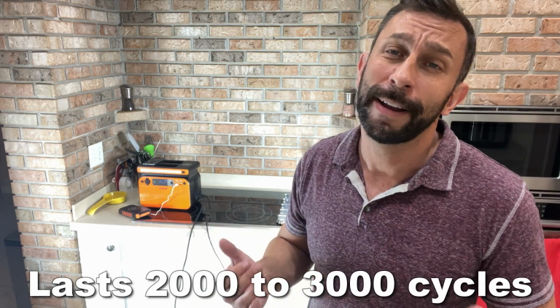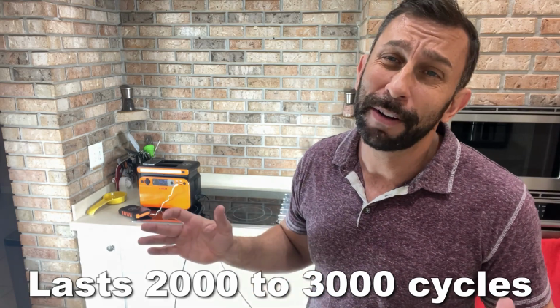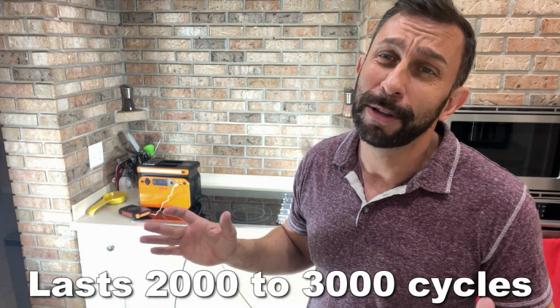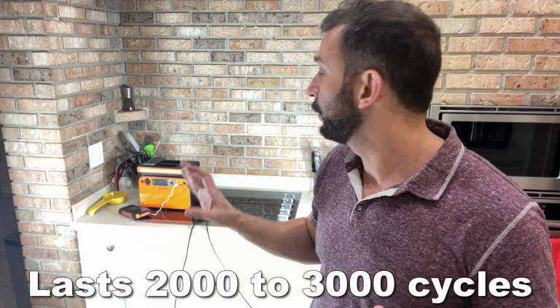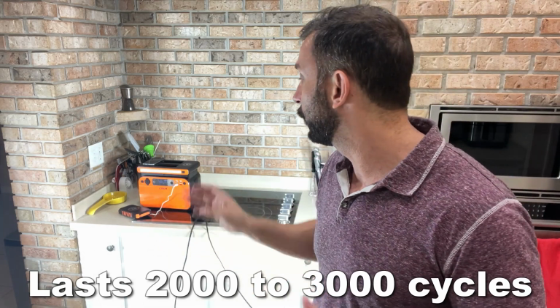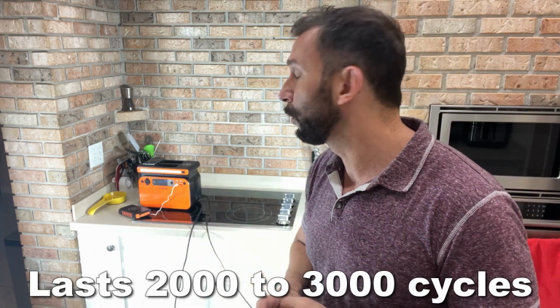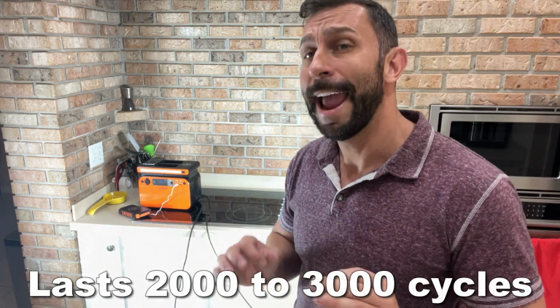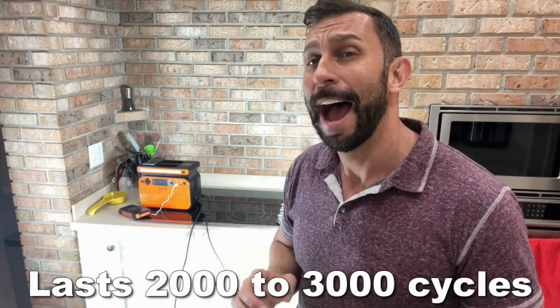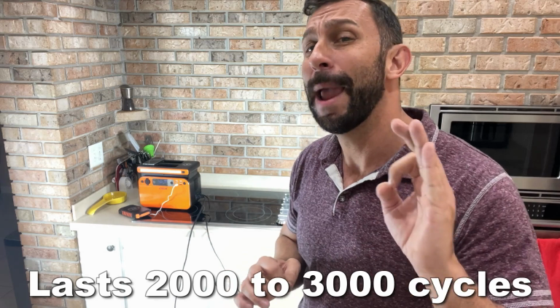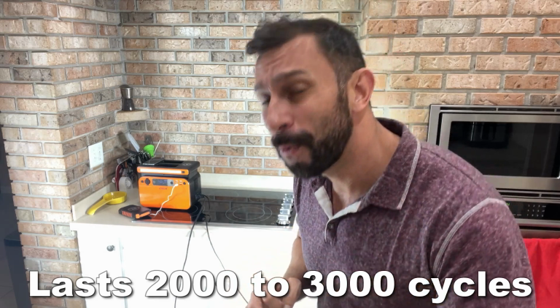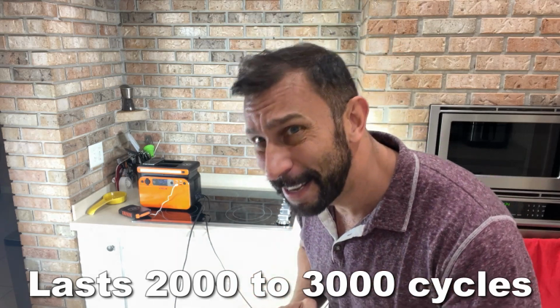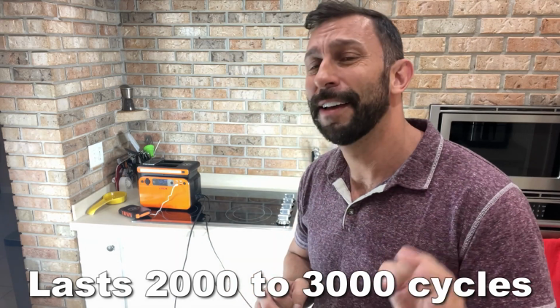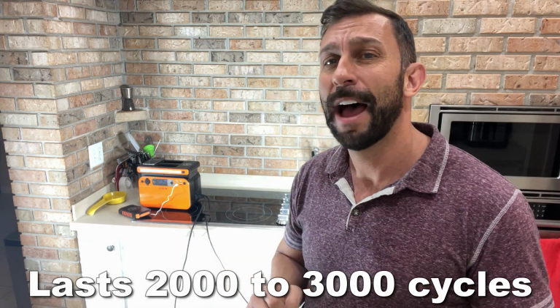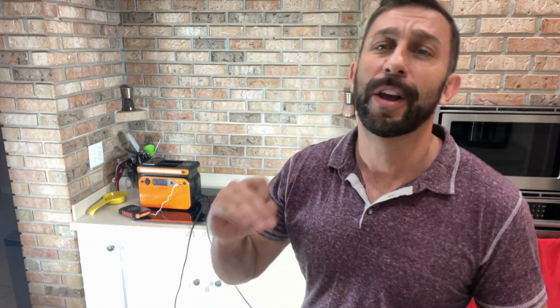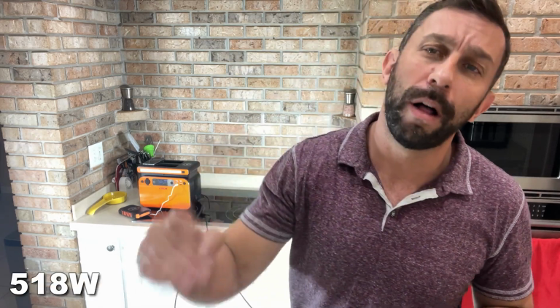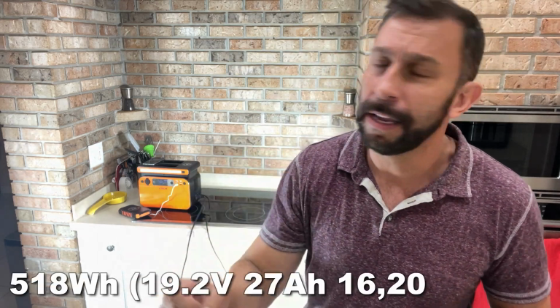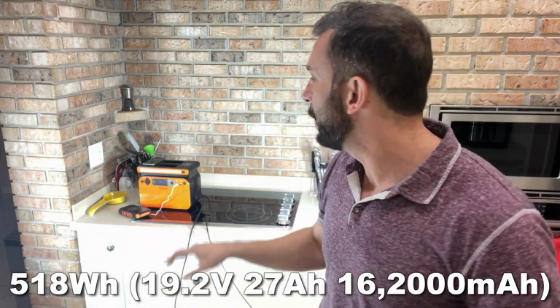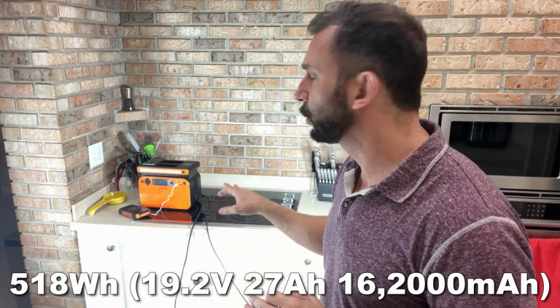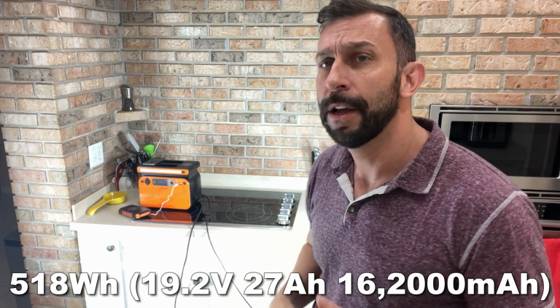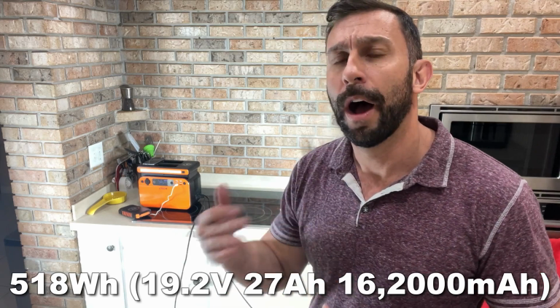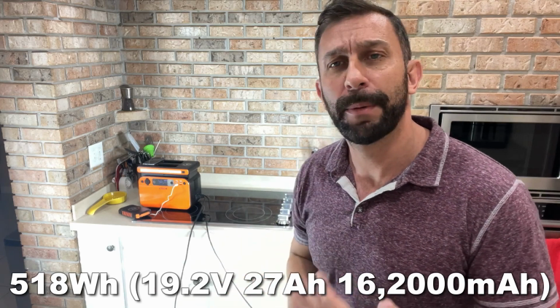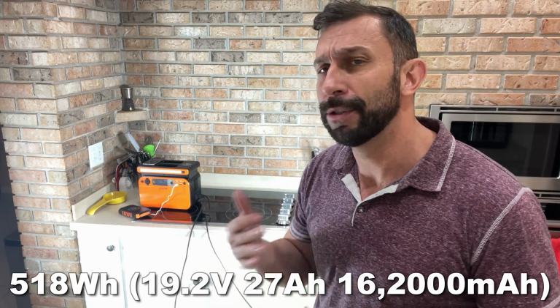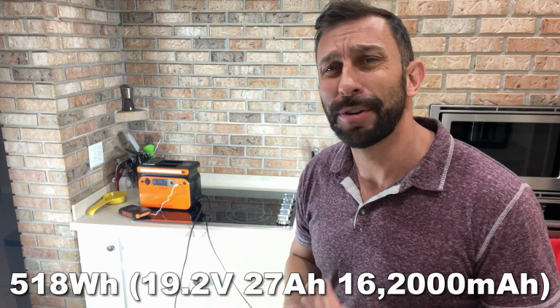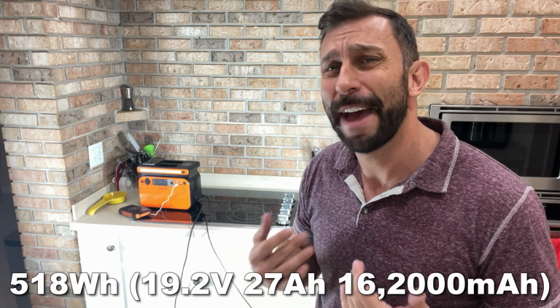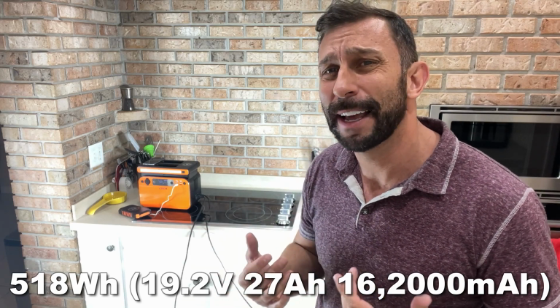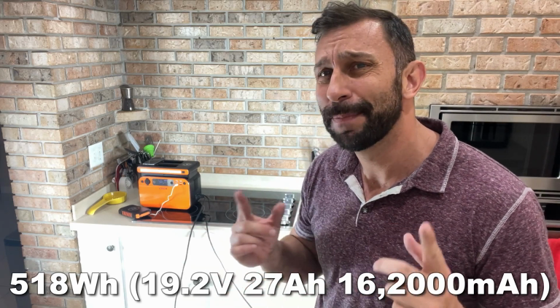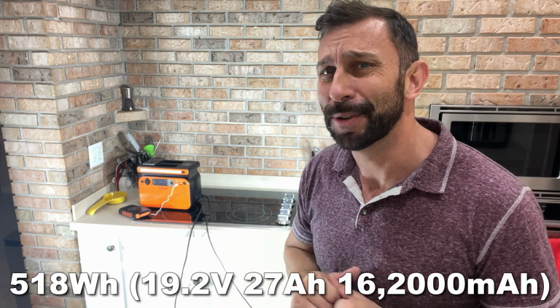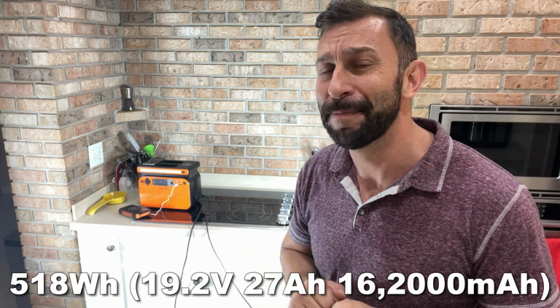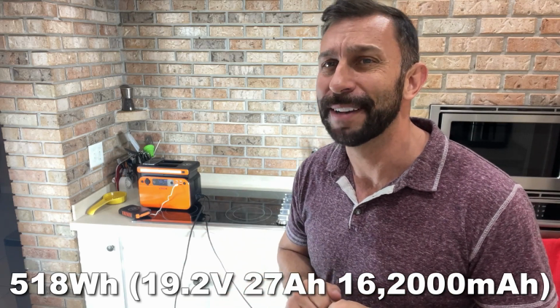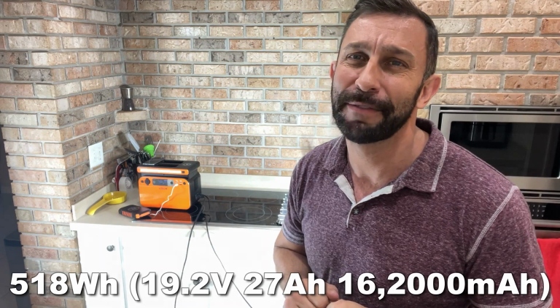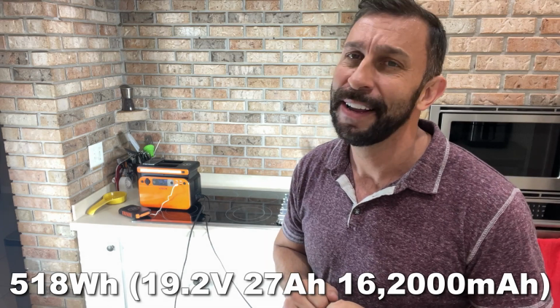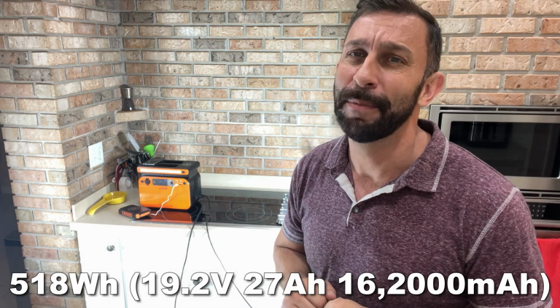If you're looking for an impressive, high-quality battery that can be reused over 2,000 times, this is the choice for you. Stick around for even more.